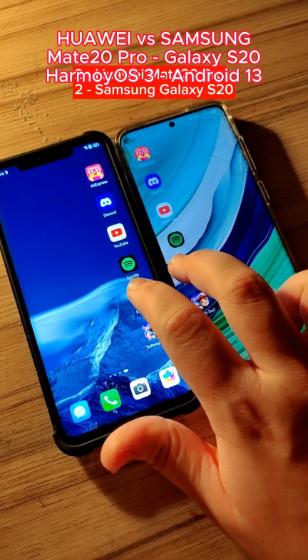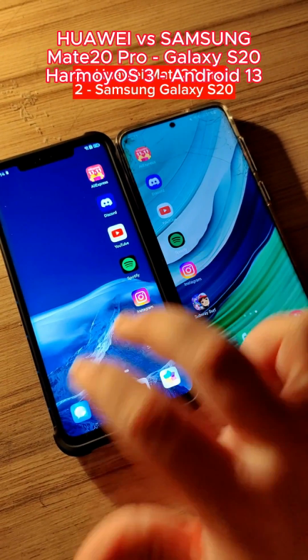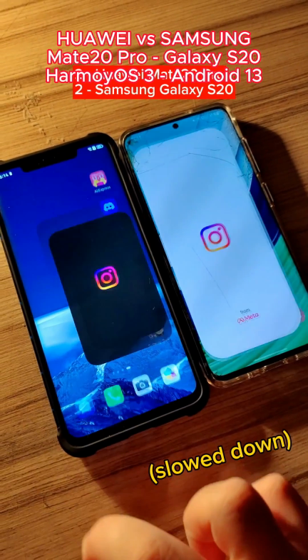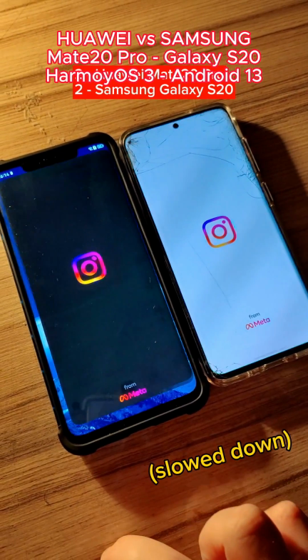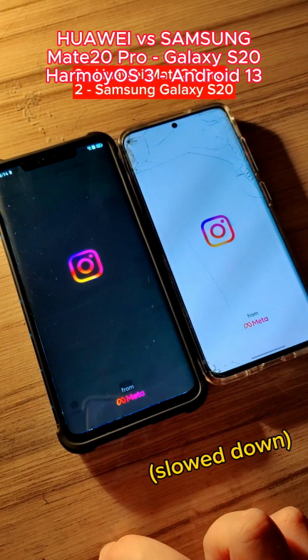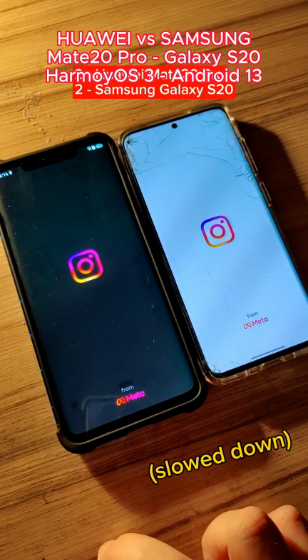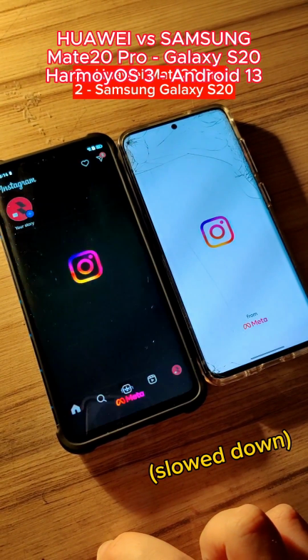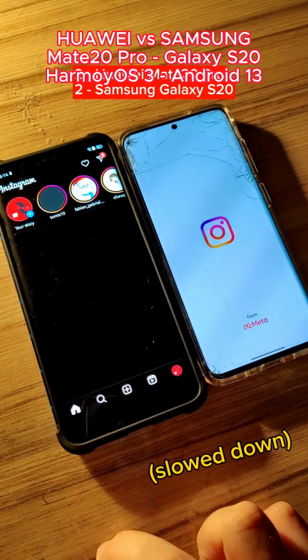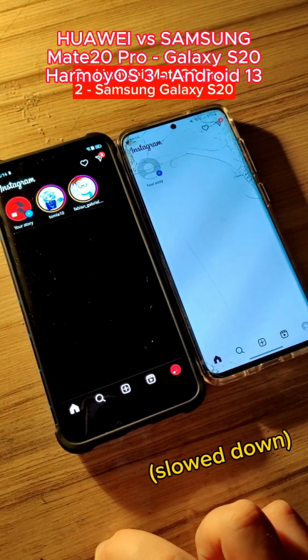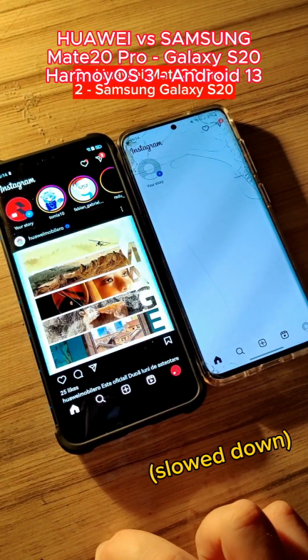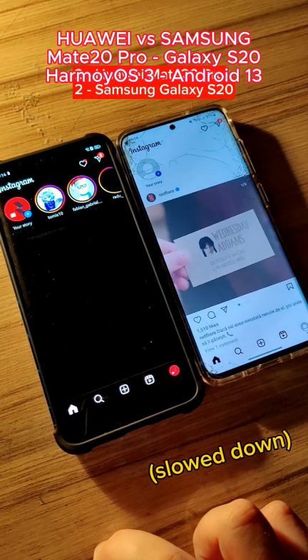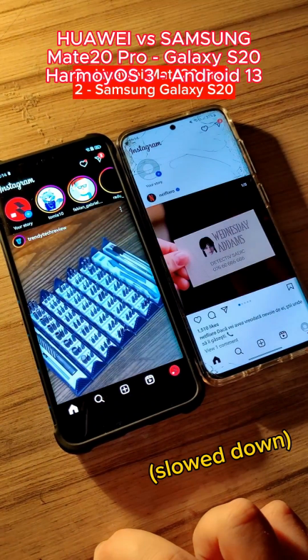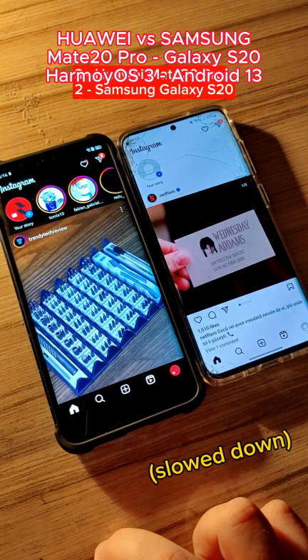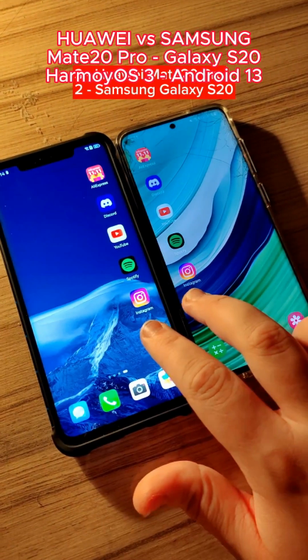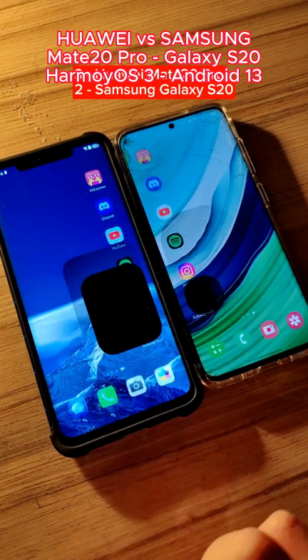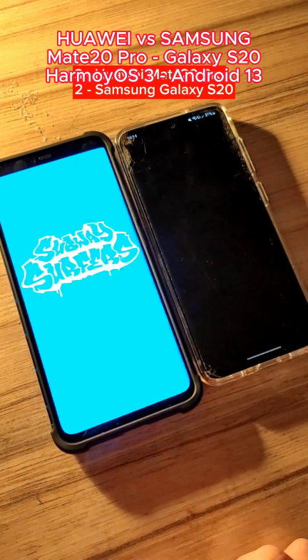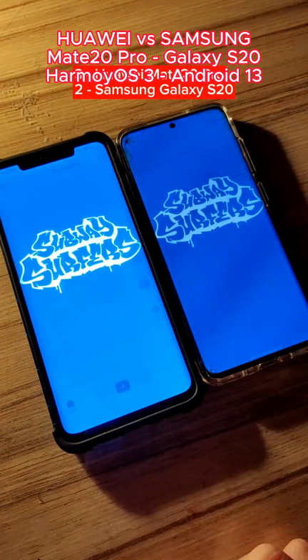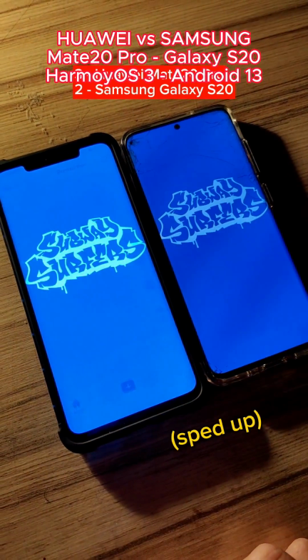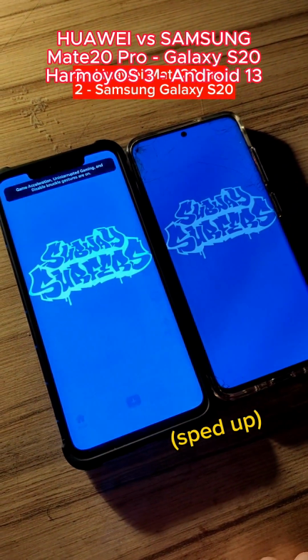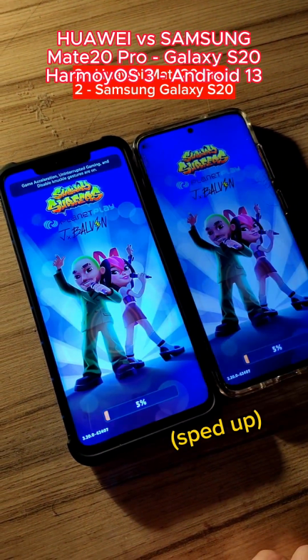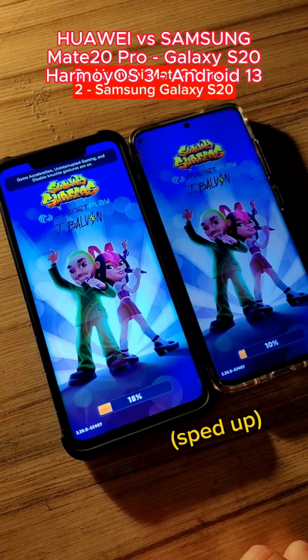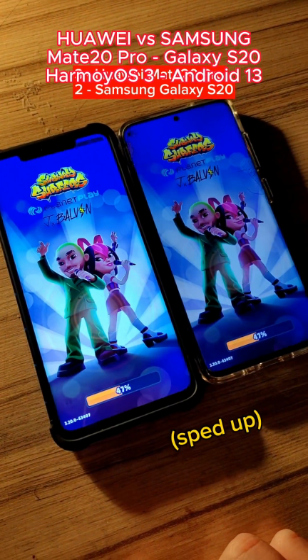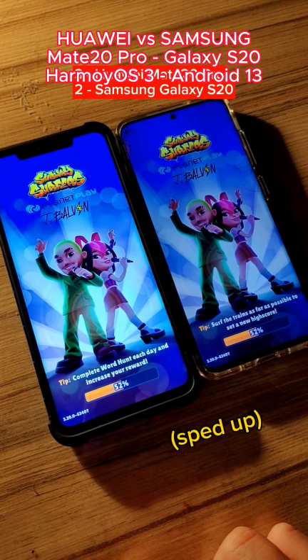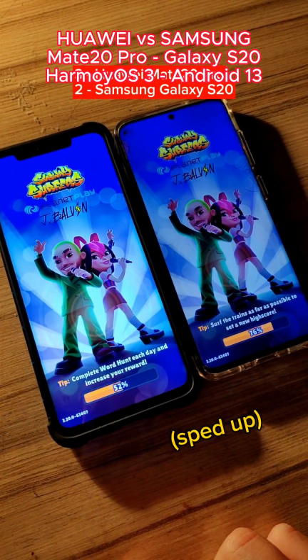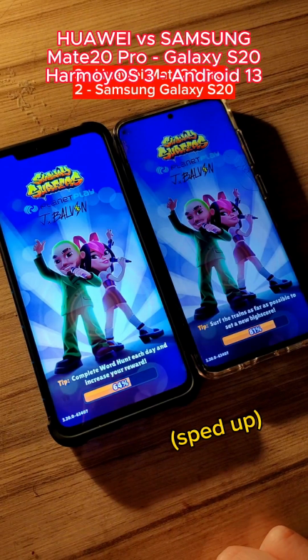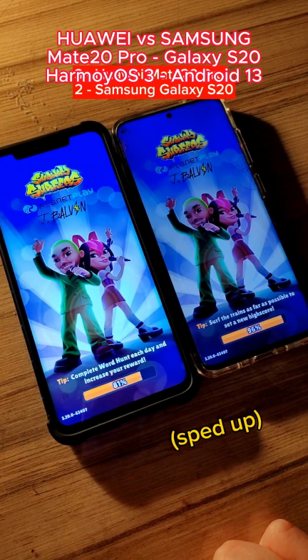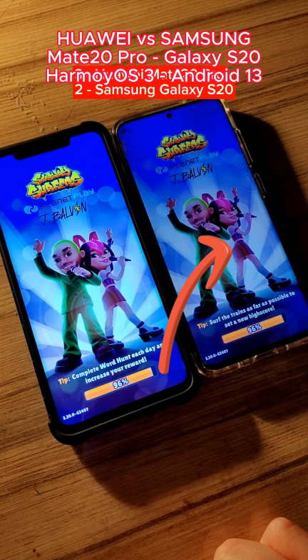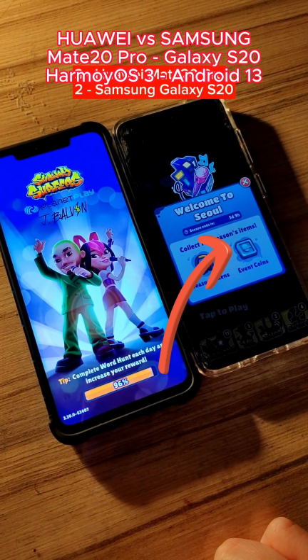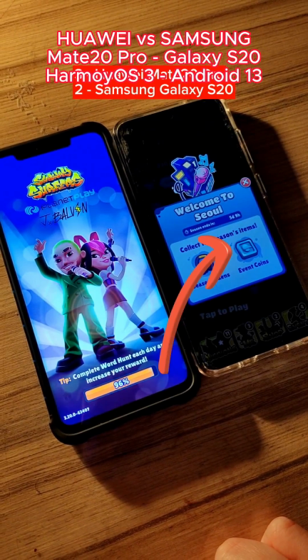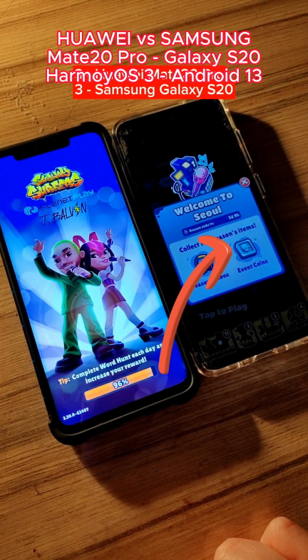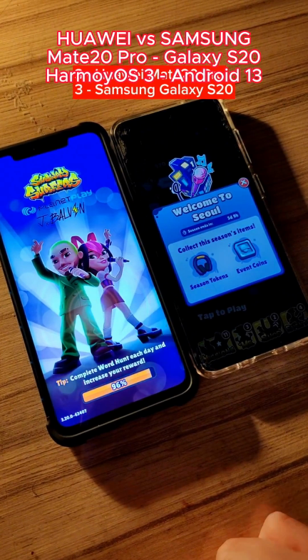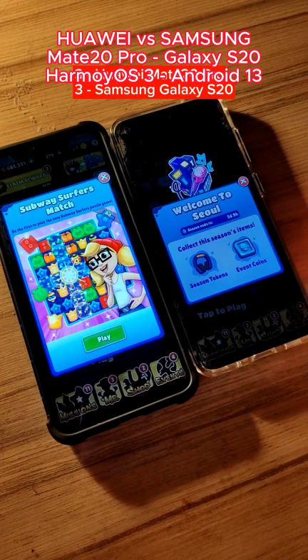Instagram — by the way, follow me, RedviewsTech — opened faster on the Huawei. Let's see a little game, Subway Surfers. I sped up the loading part and Samsung opened it faster.